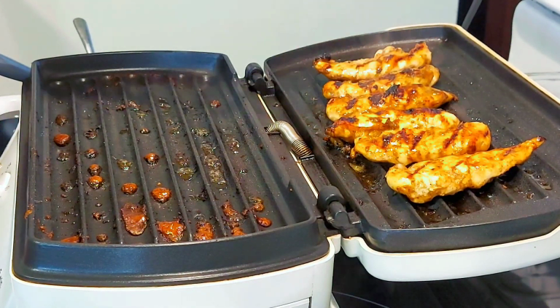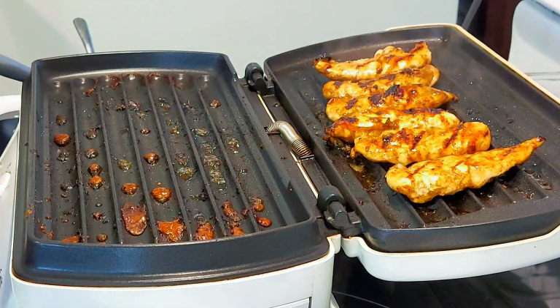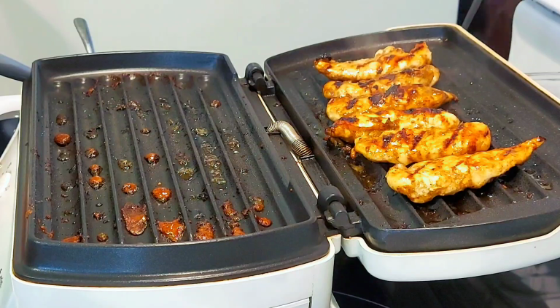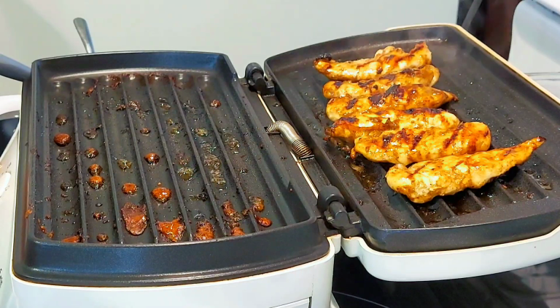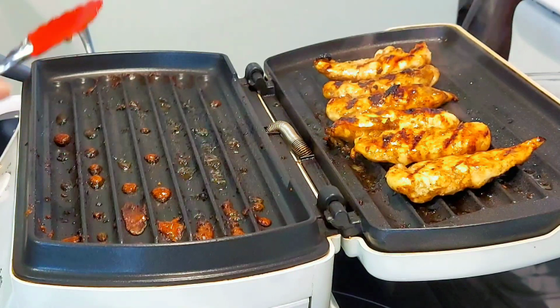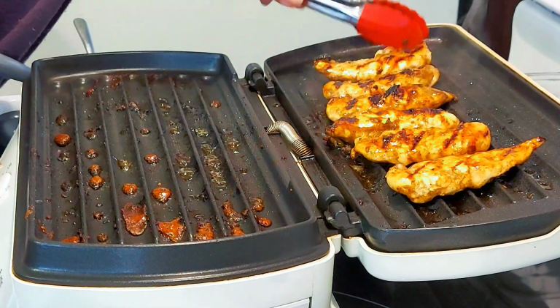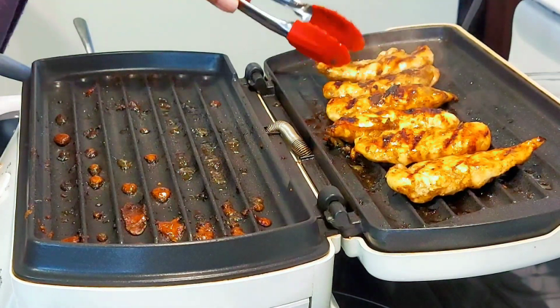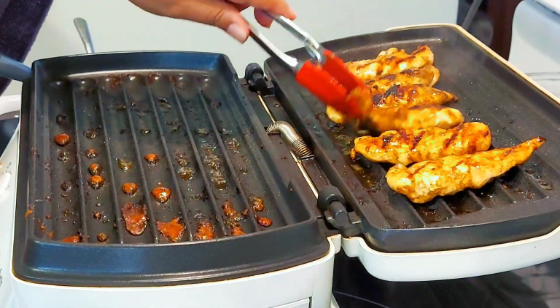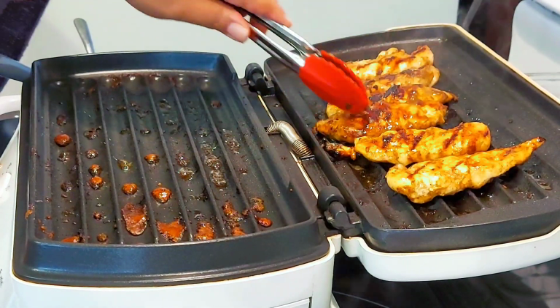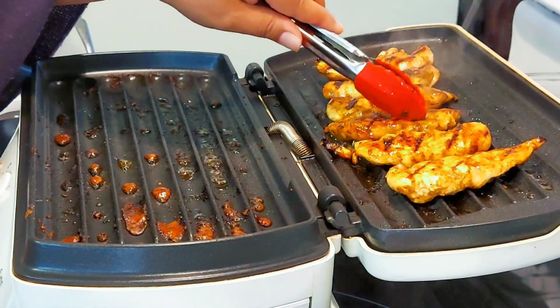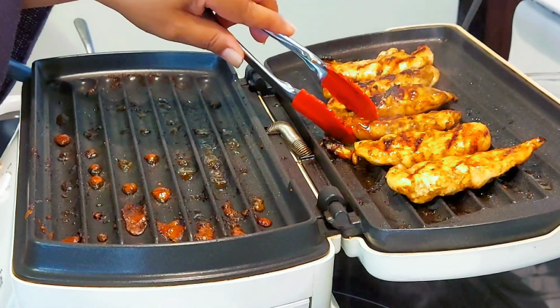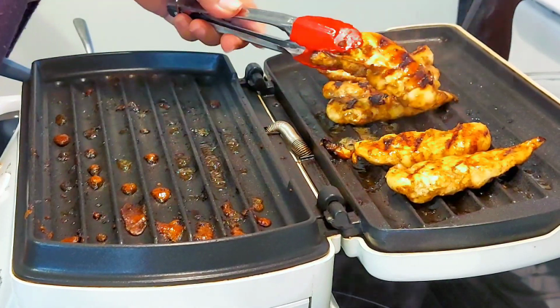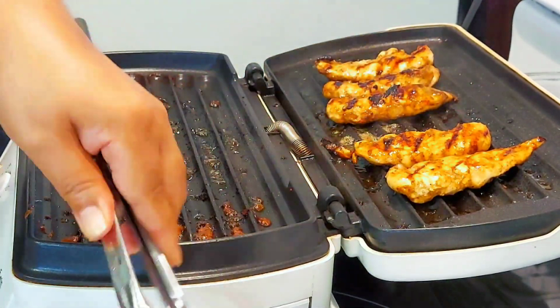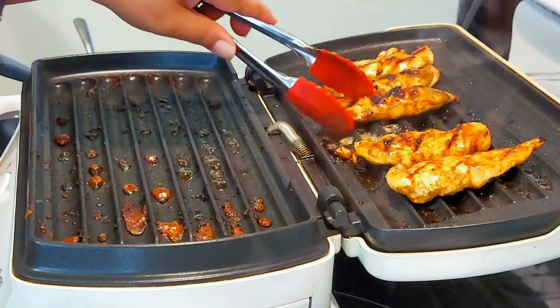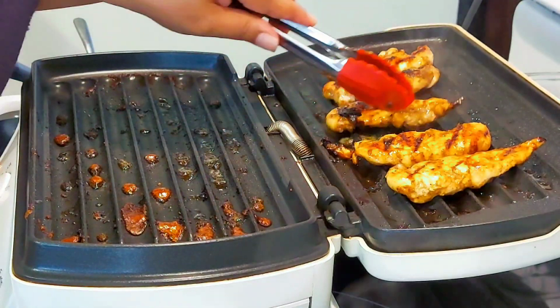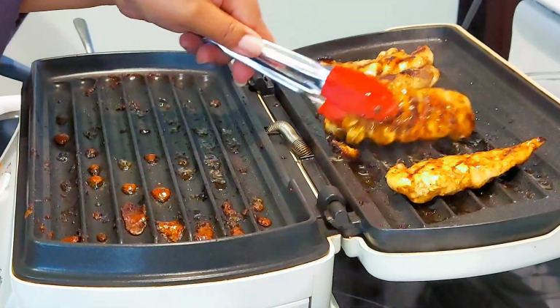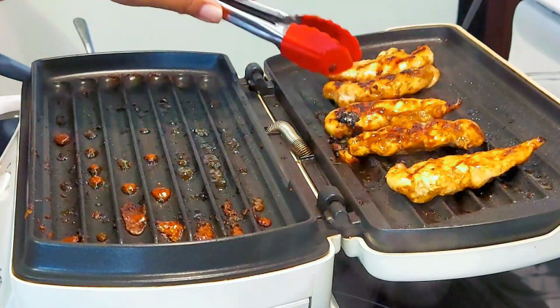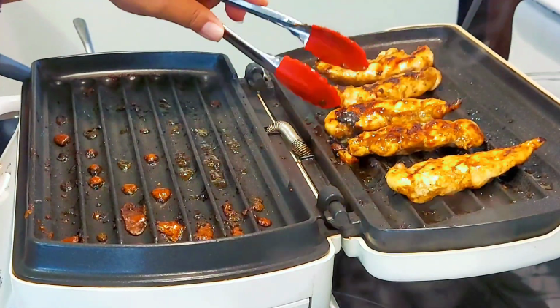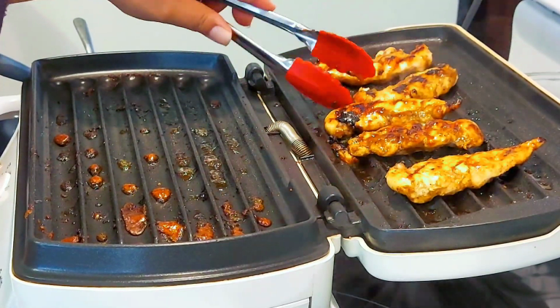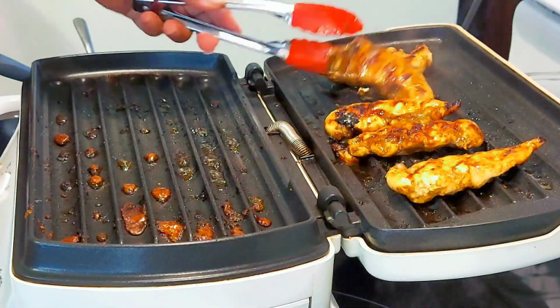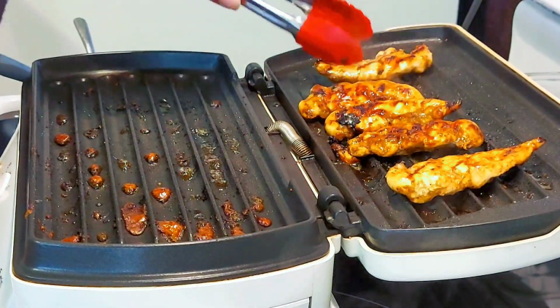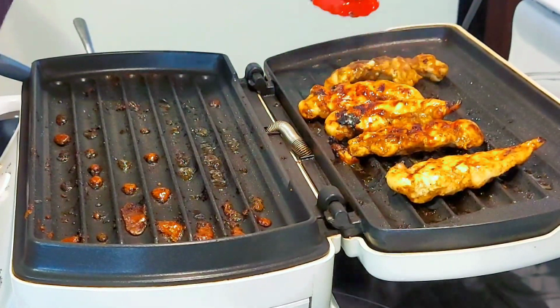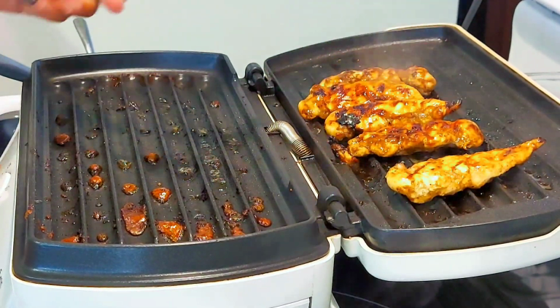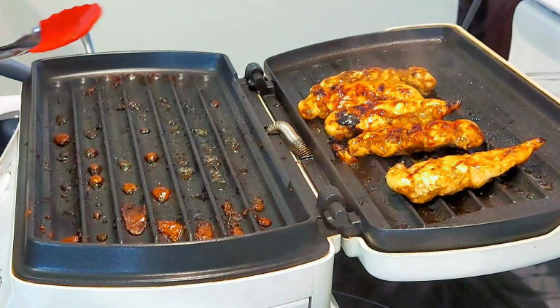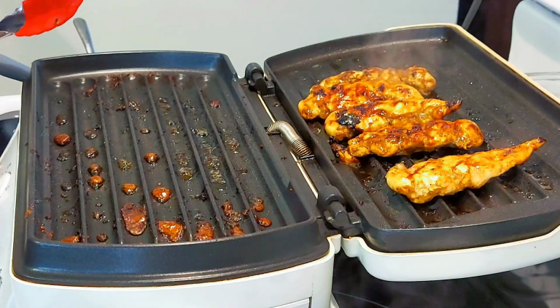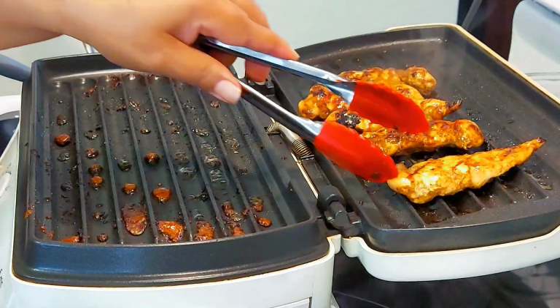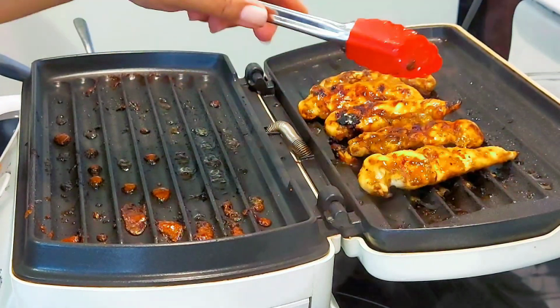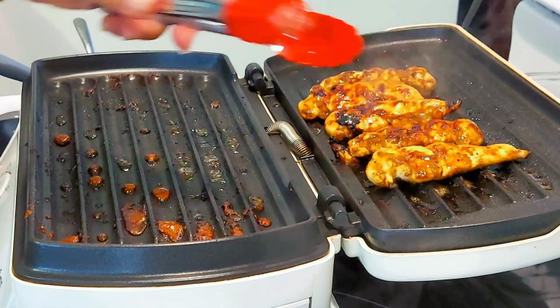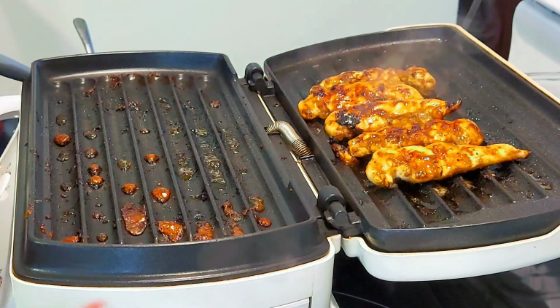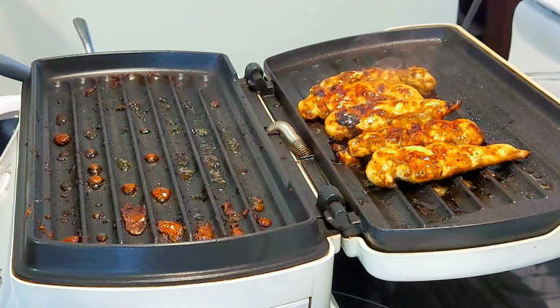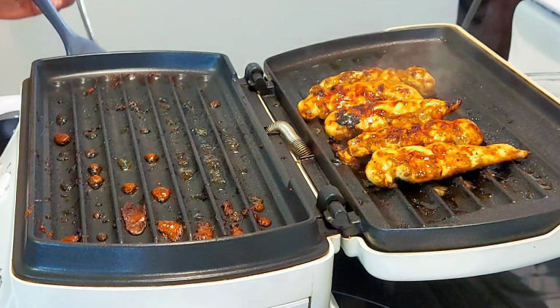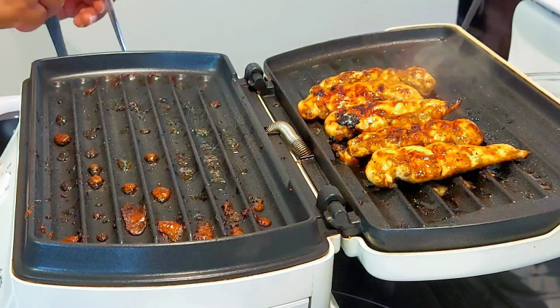Look at these beautiful grilling marks — this is one indication that the grilling process is almost done. The goal is to not undercook or overcook. Make sure to practice safe grilling at all times to avoid stomach upset or worse, food poisoning.